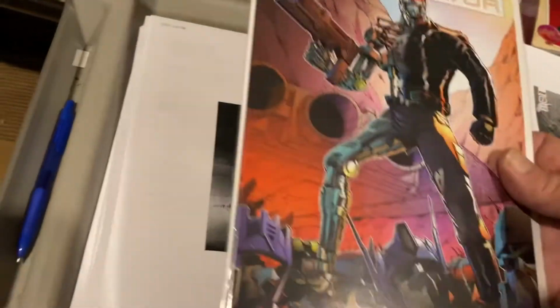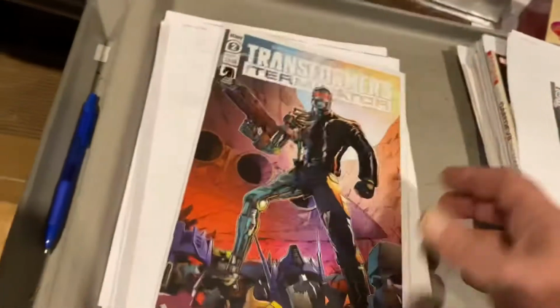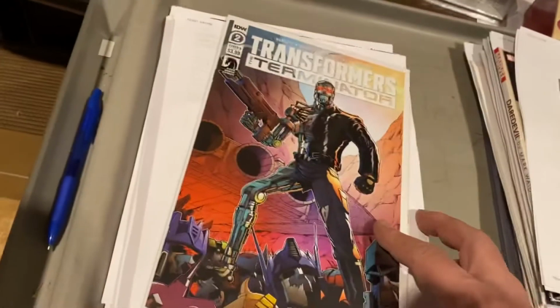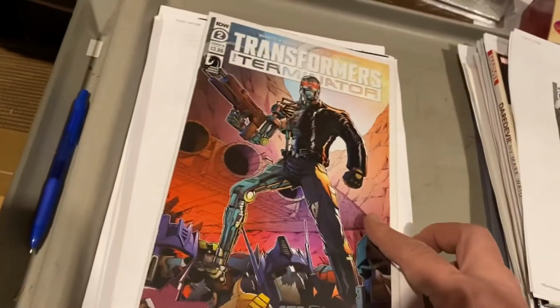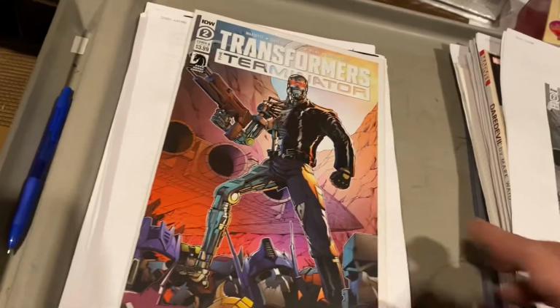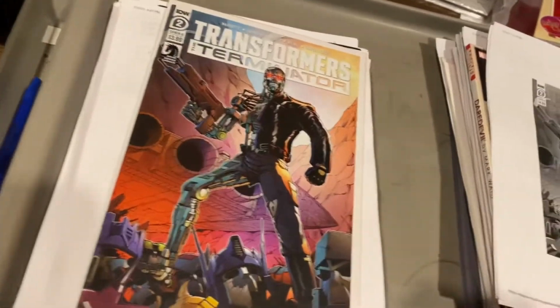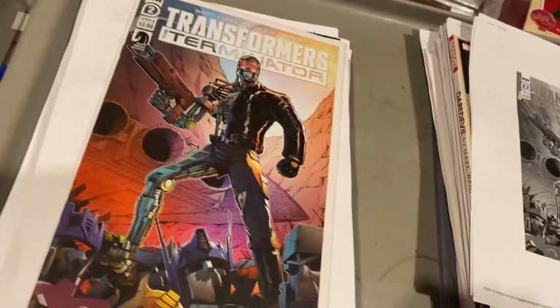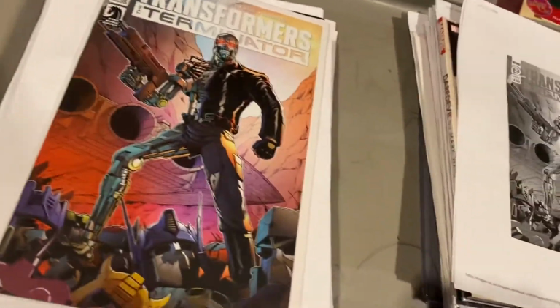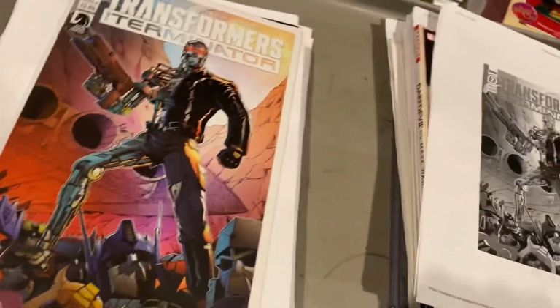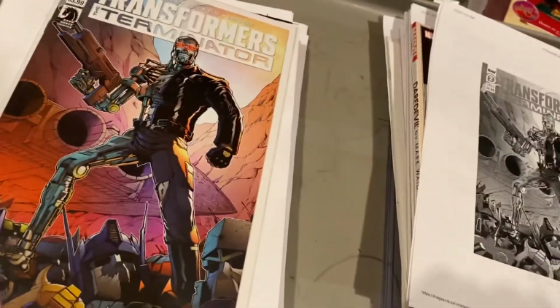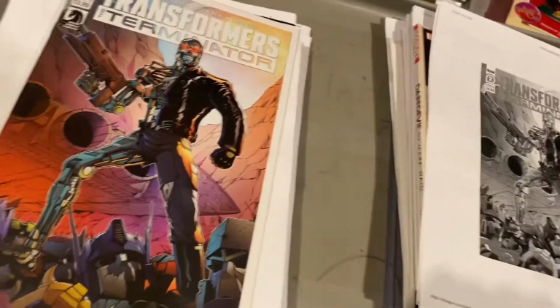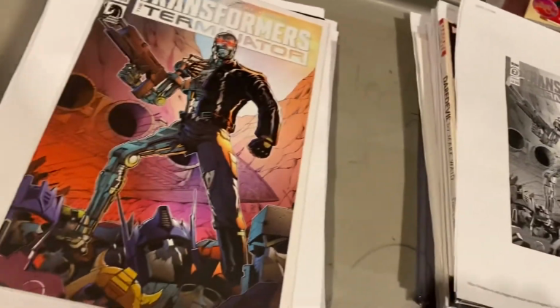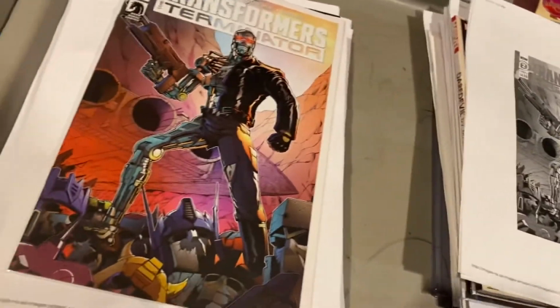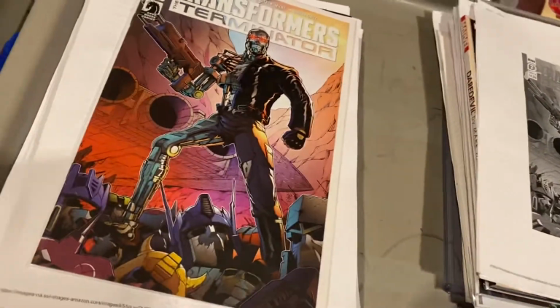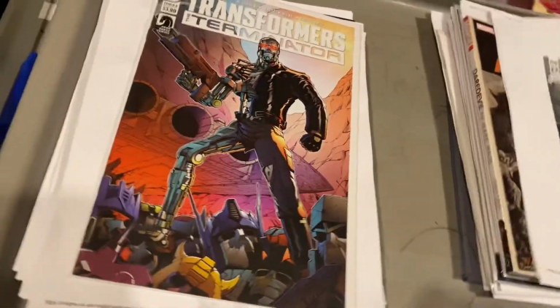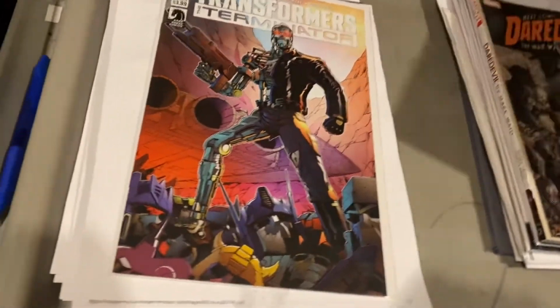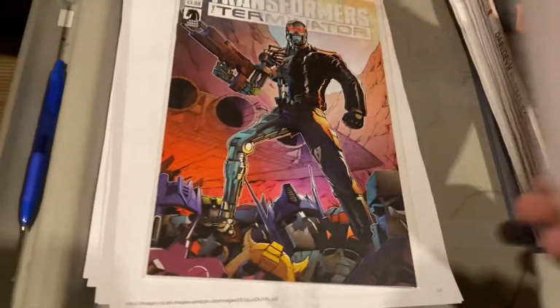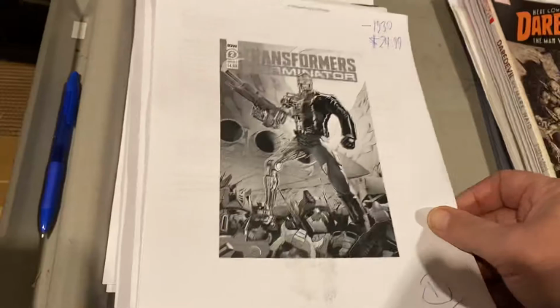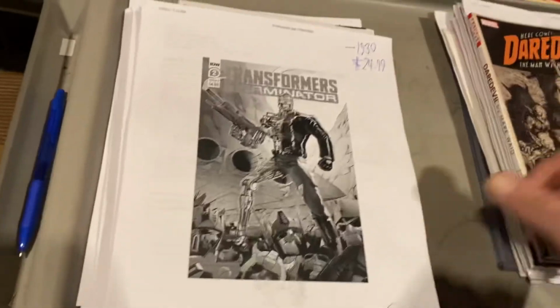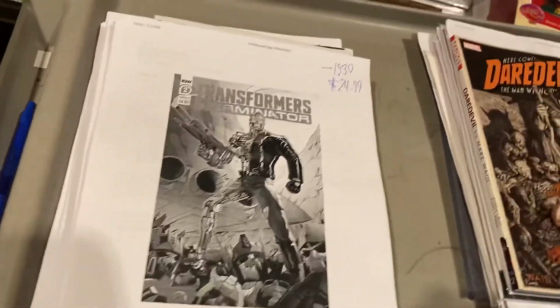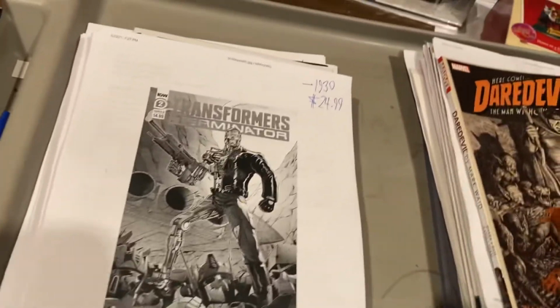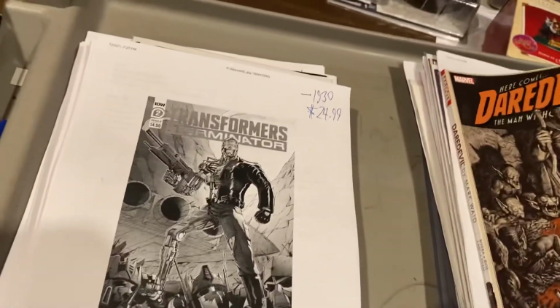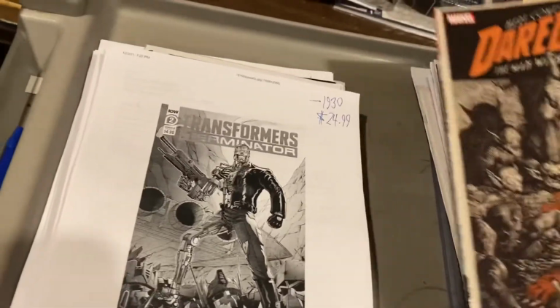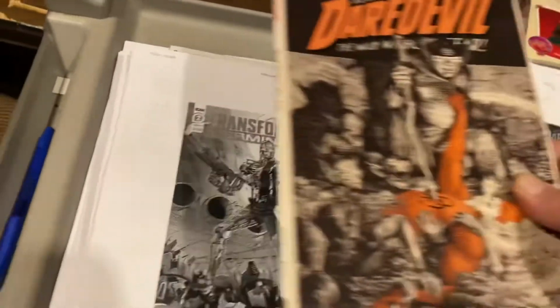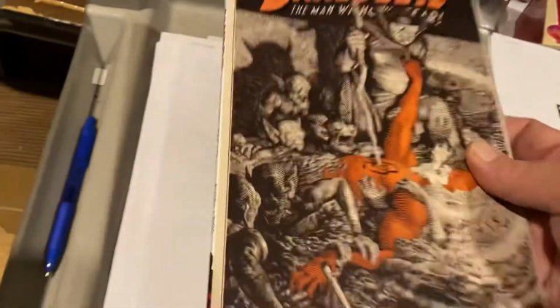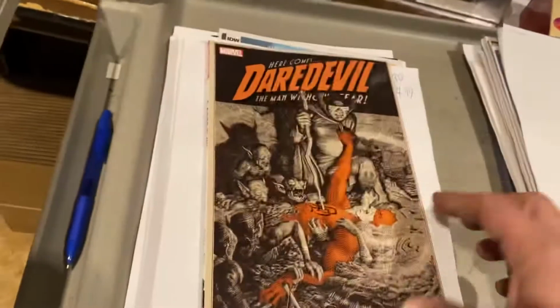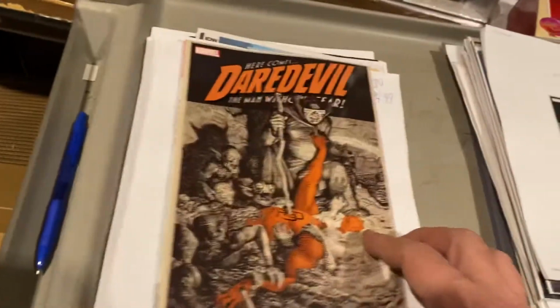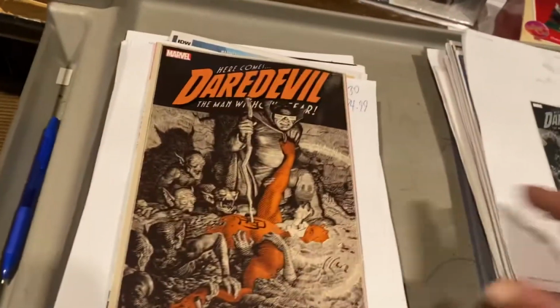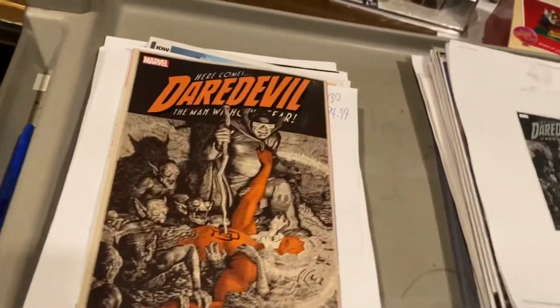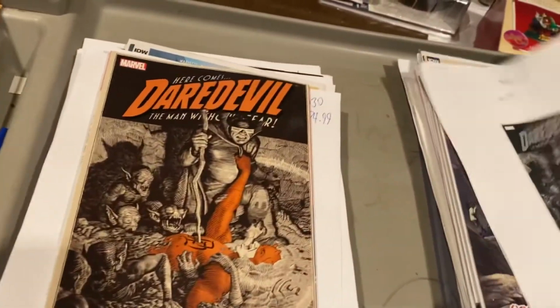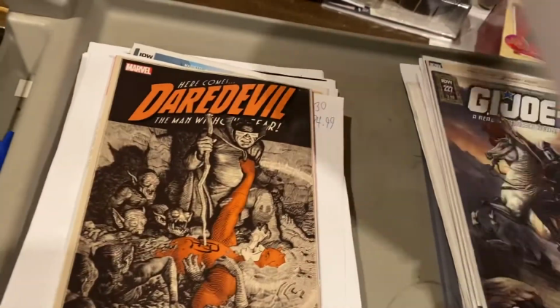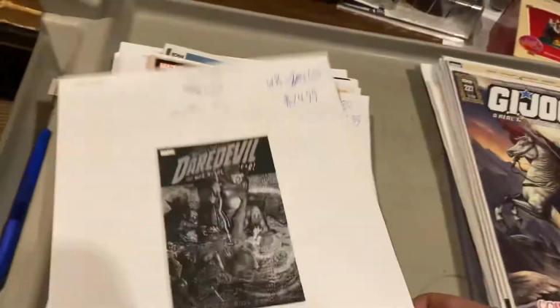Transformers vs. the Terminators — I give up. $24.99. Daredevil: Man Without Fear, $24.99.